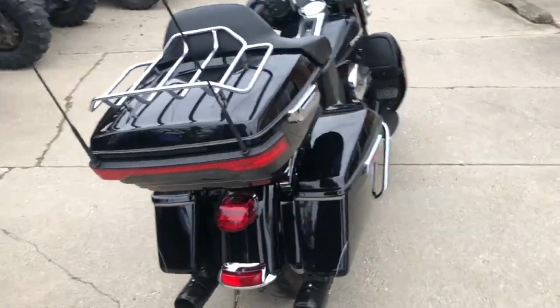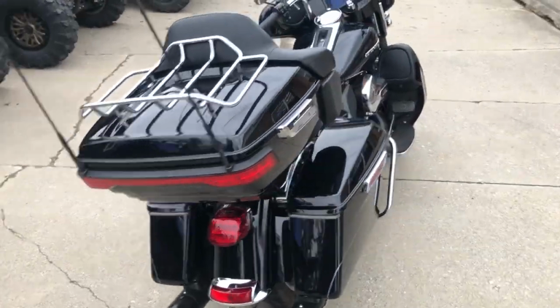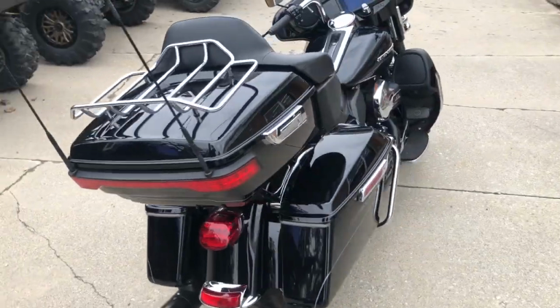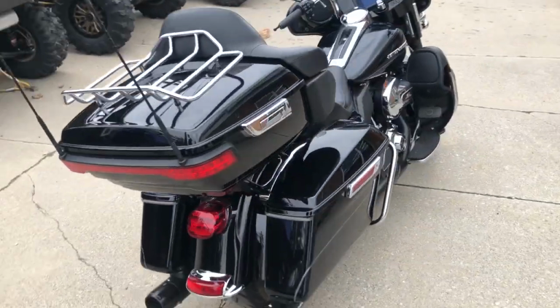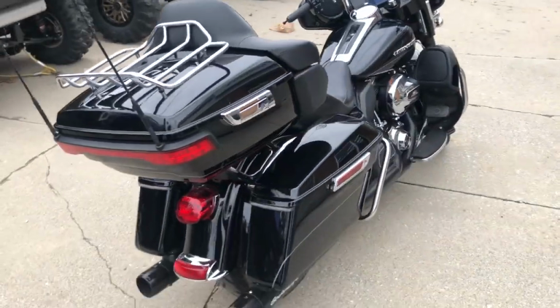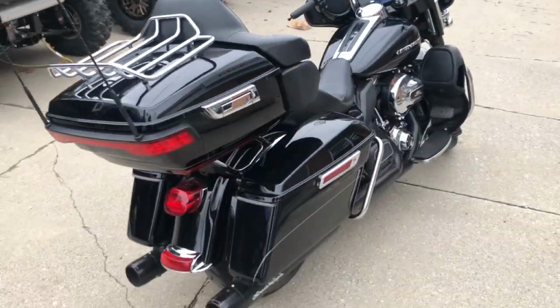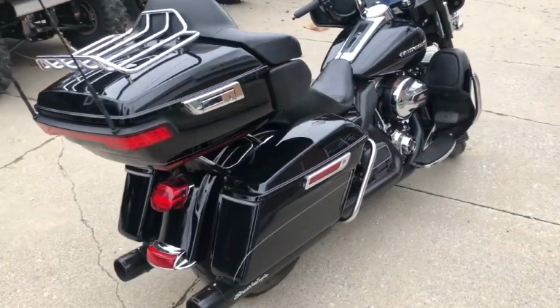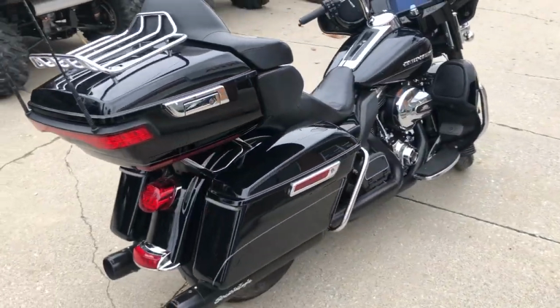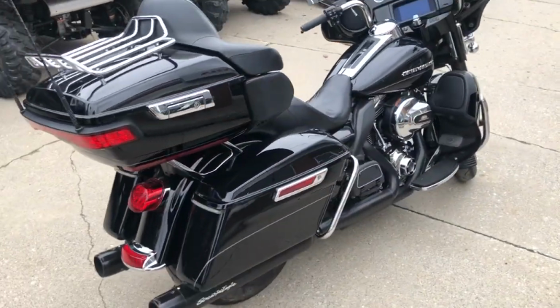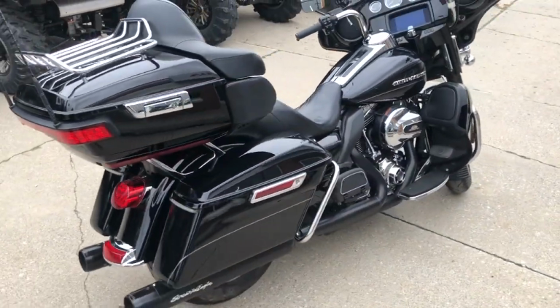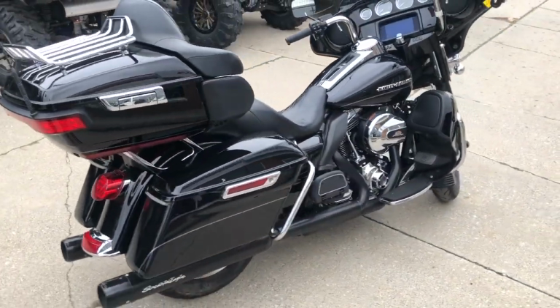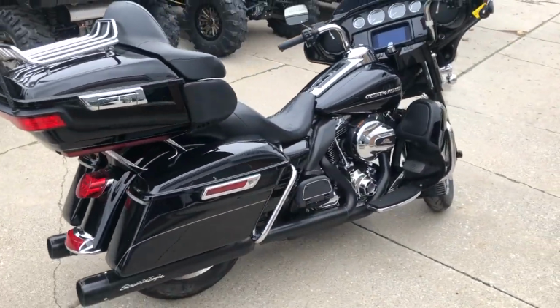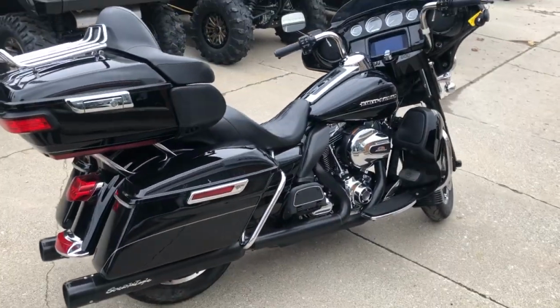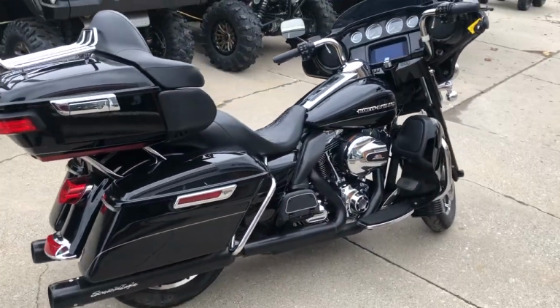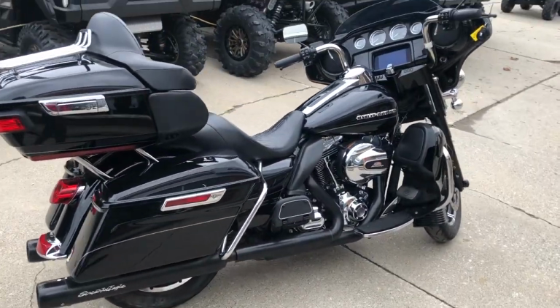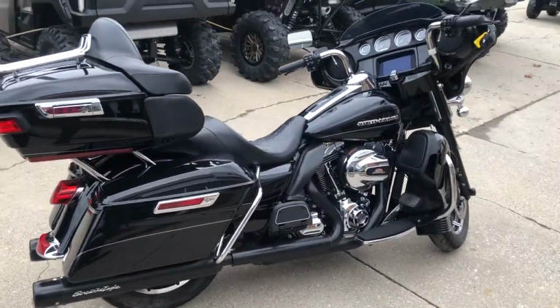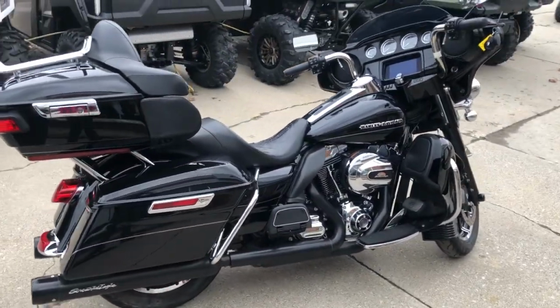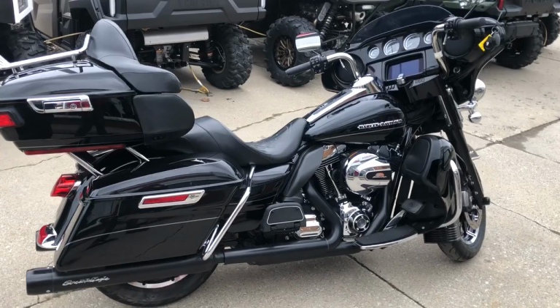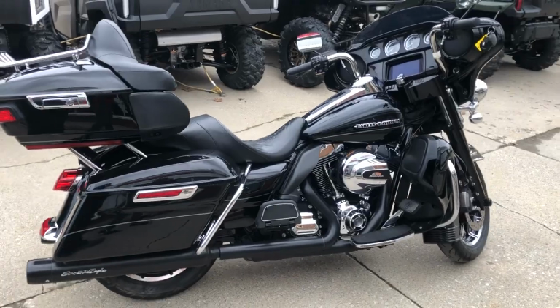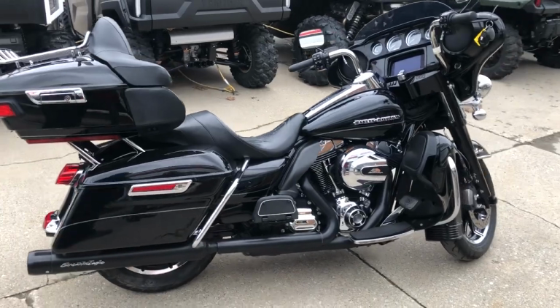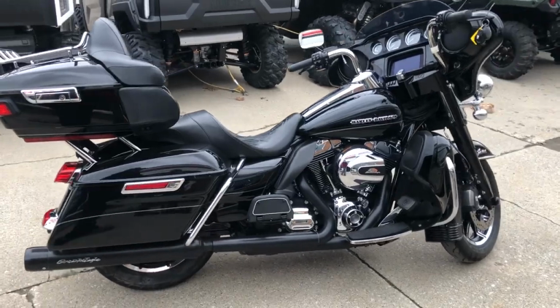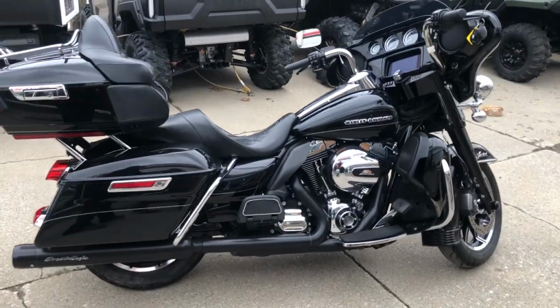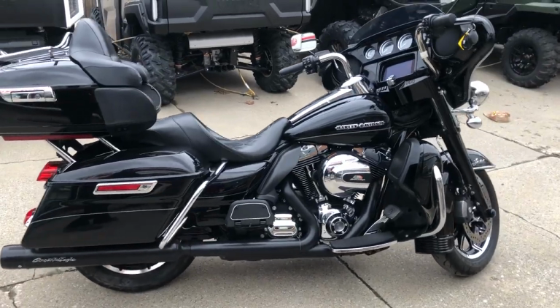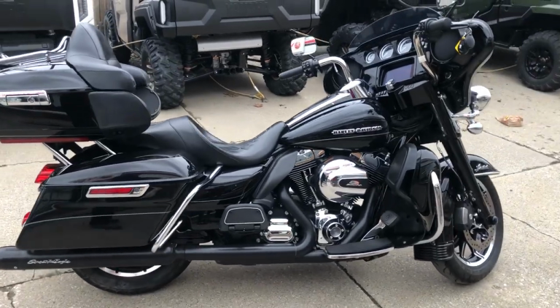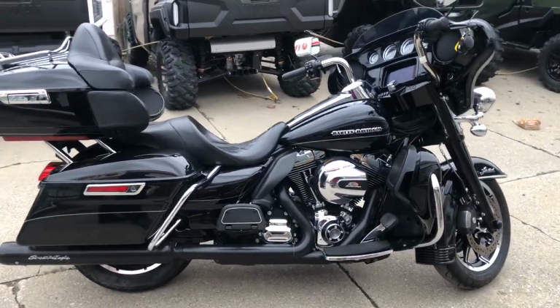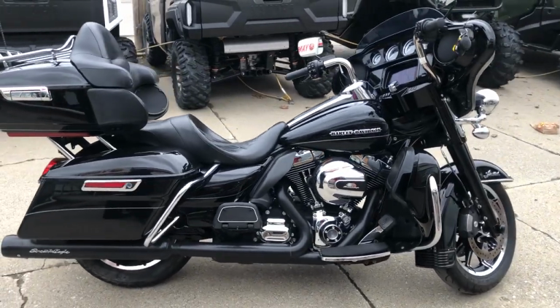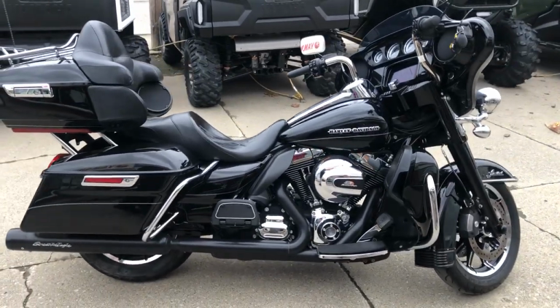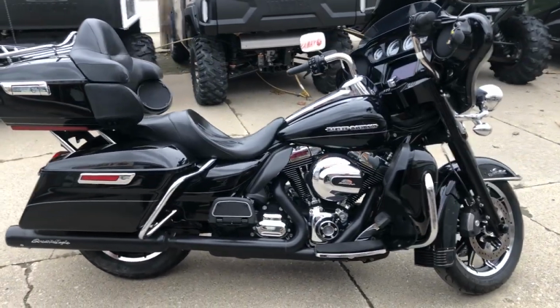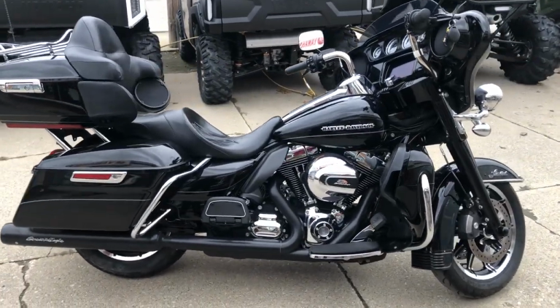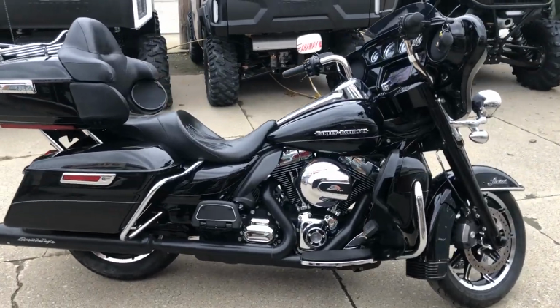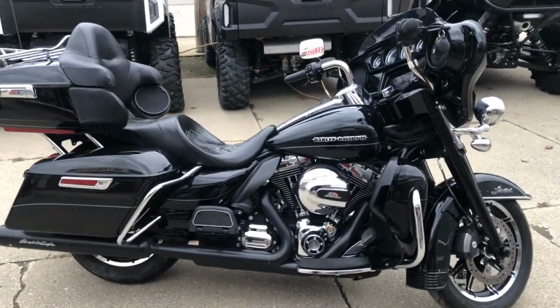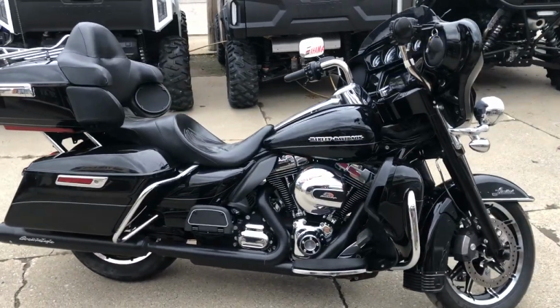Navigation and more. Just serviced at the dealership — this thing's tuned up and ready for the road. You can own it for only $11,999. That's a 2014 Ultra Limited, give us a call.